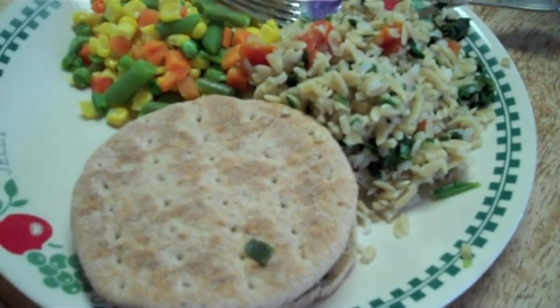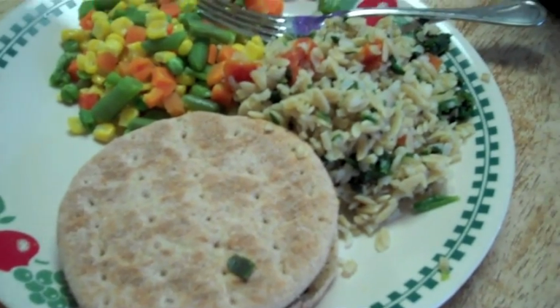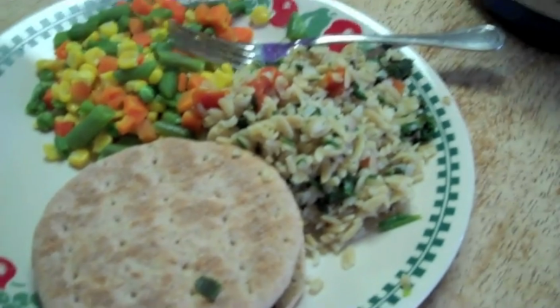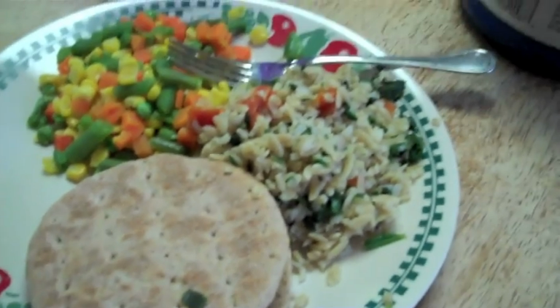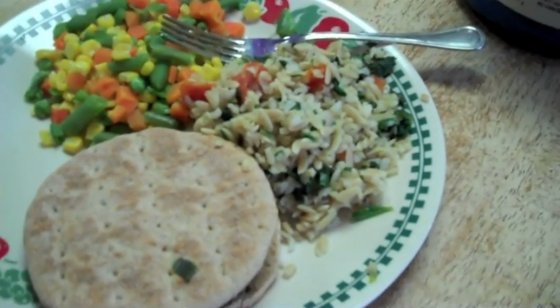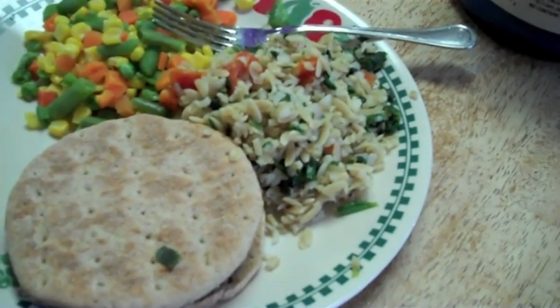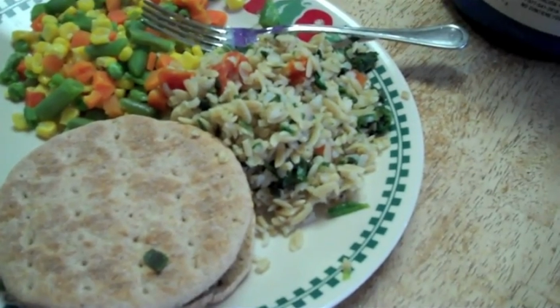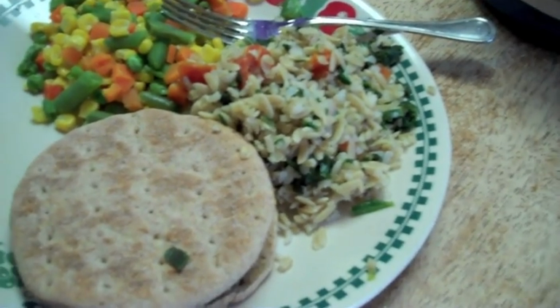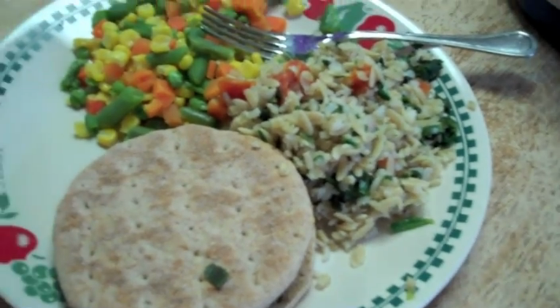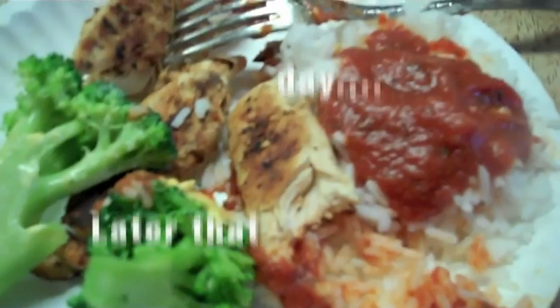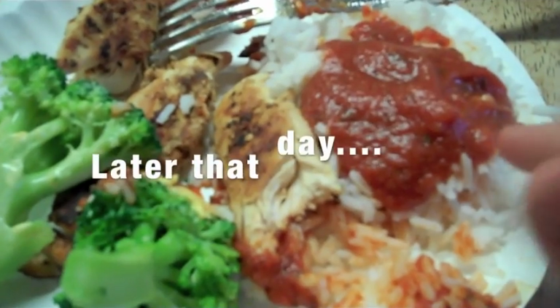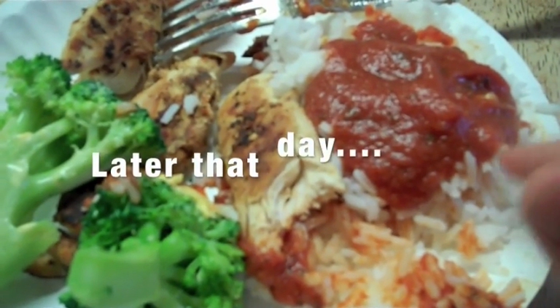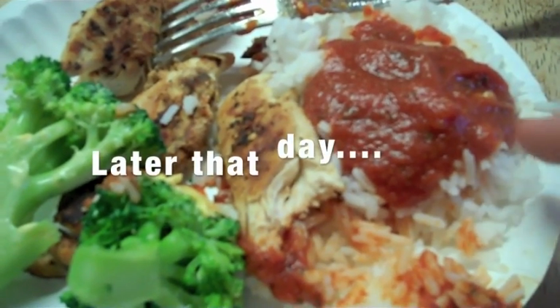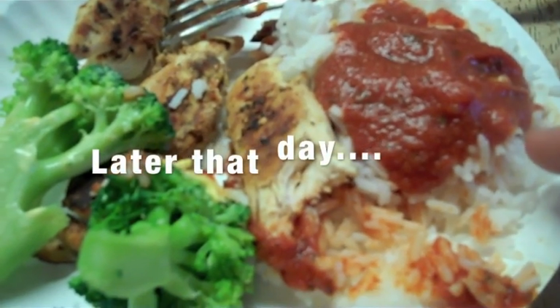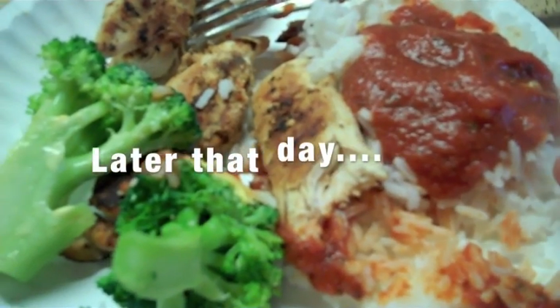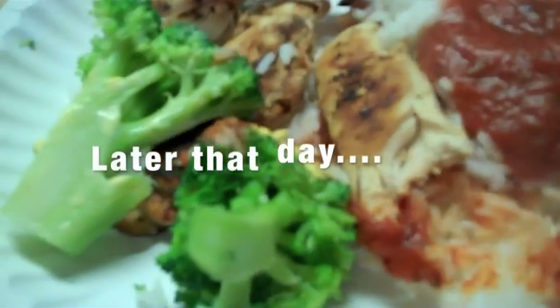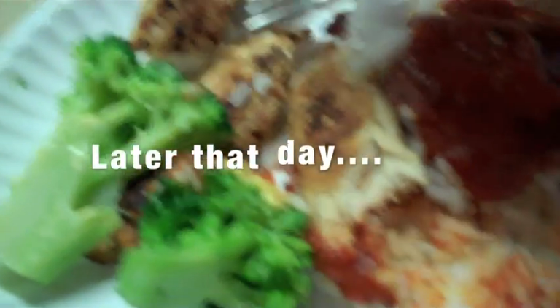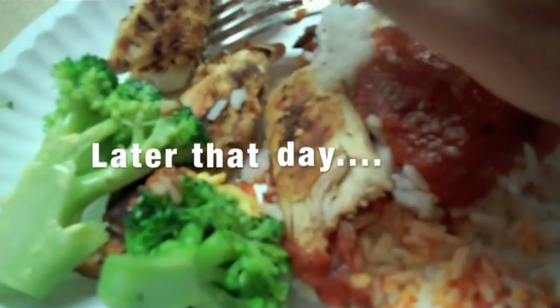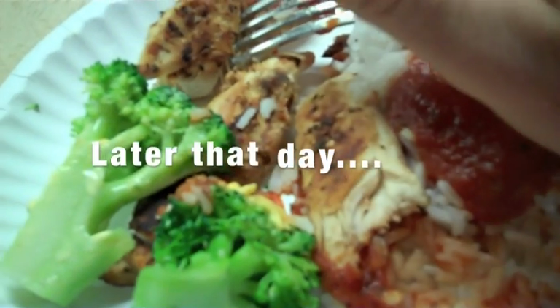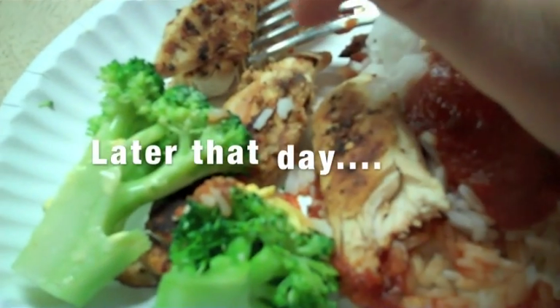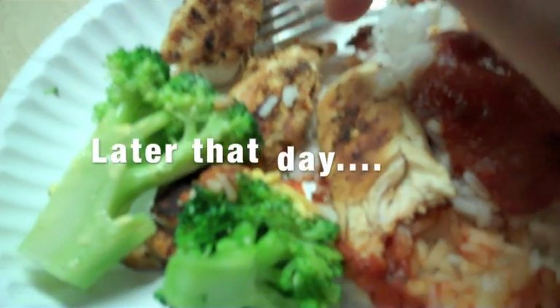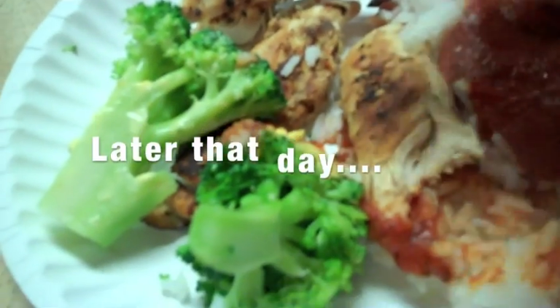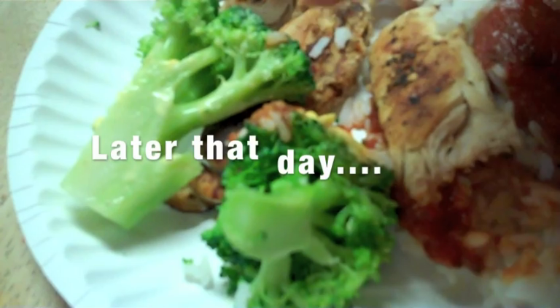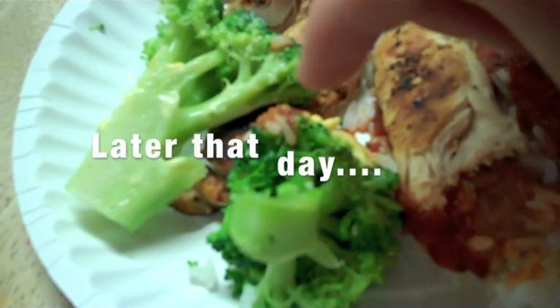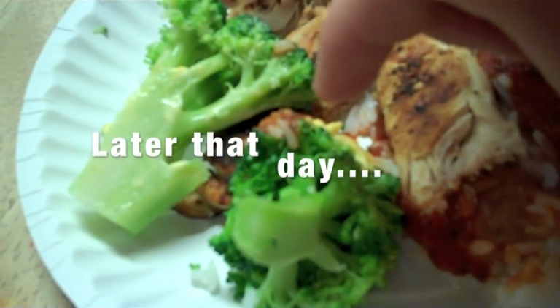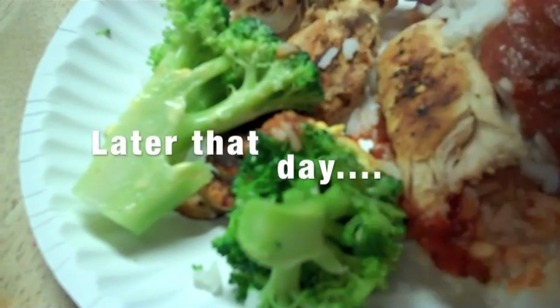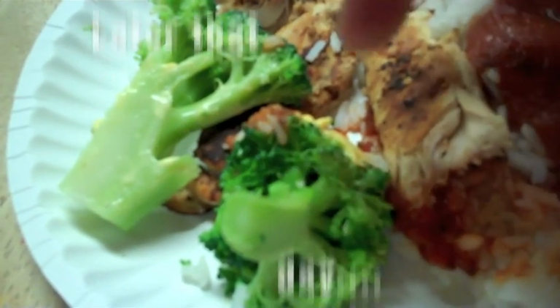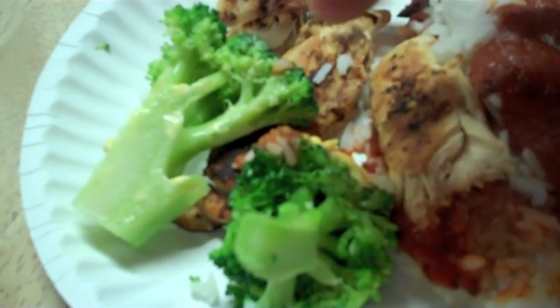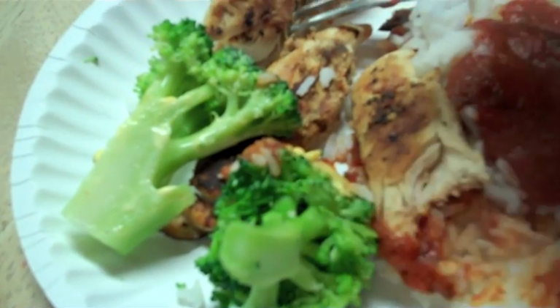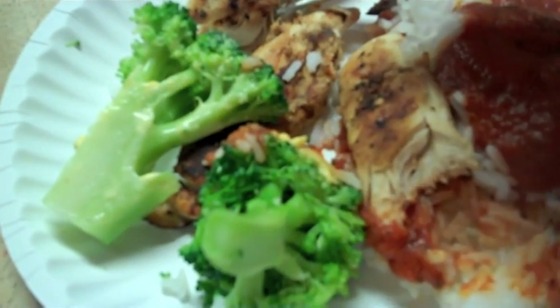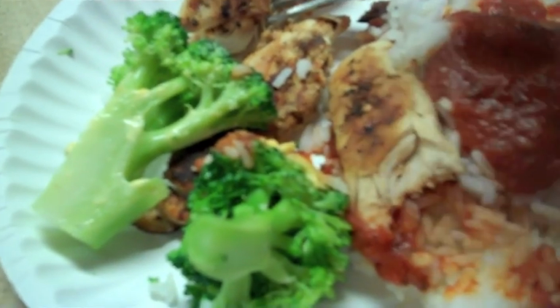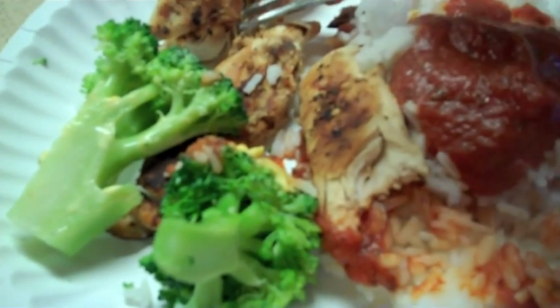And that's basically just it right there. Got a cup of white rice, got a couple pieces of chicken breasts, got my greens. I've already eaten some of this, so that's why there's not very much here.